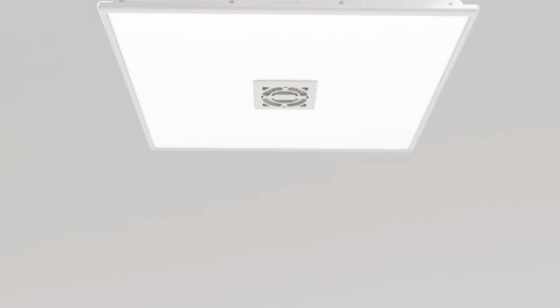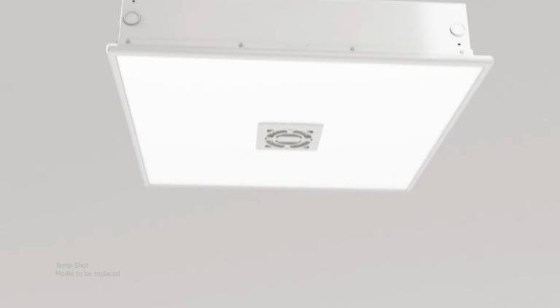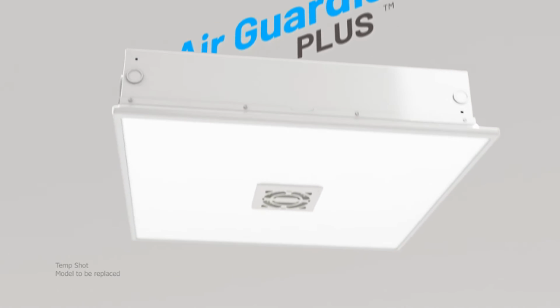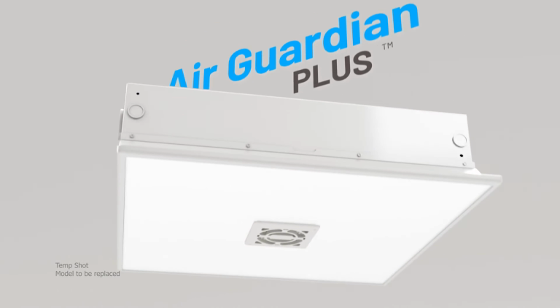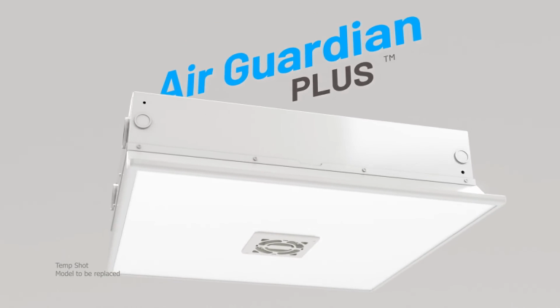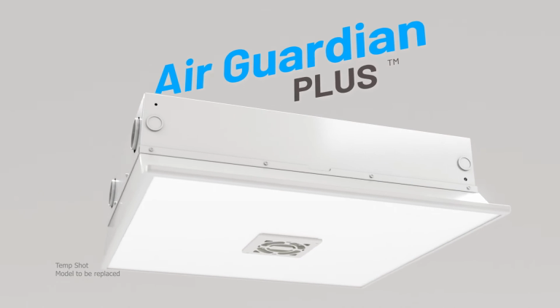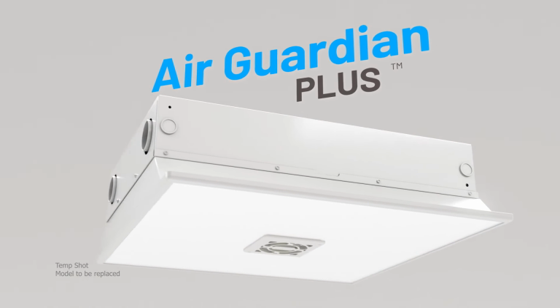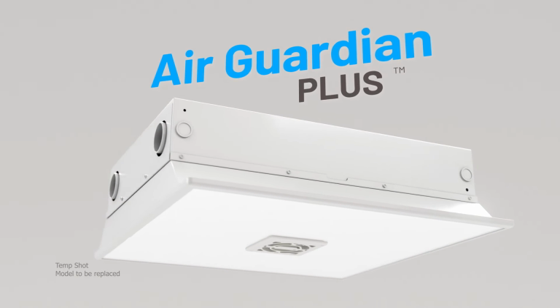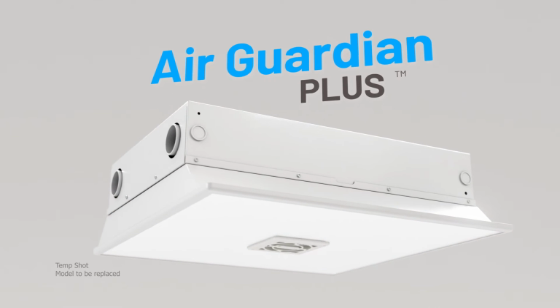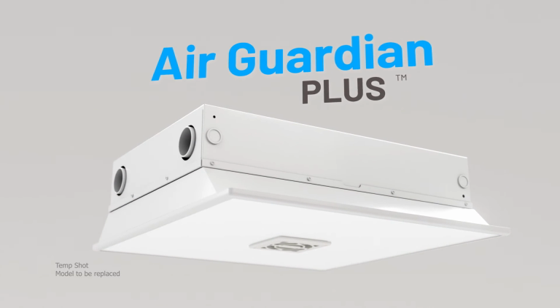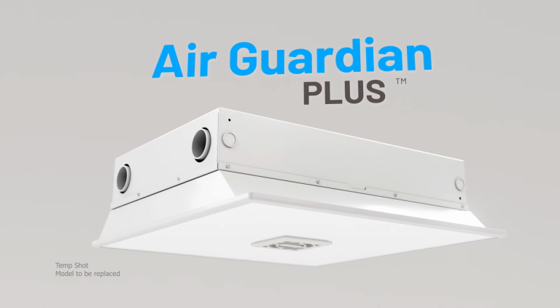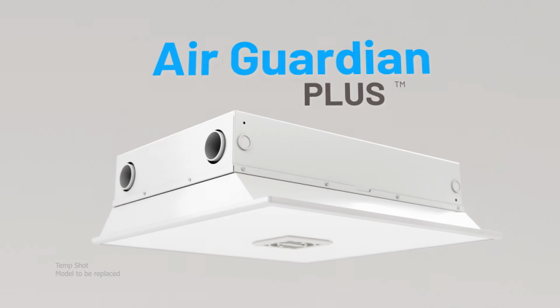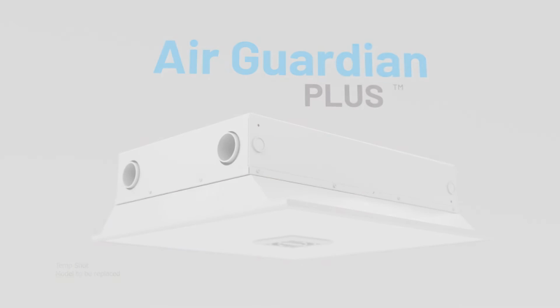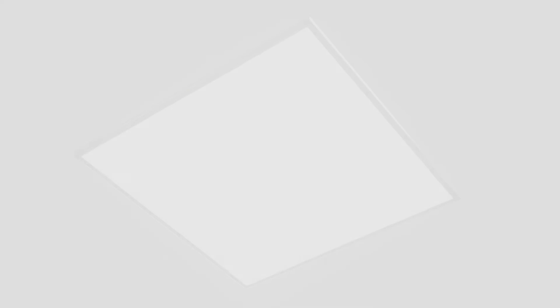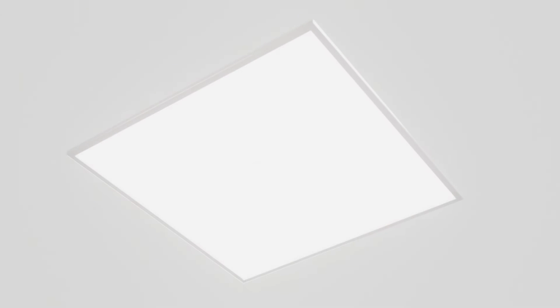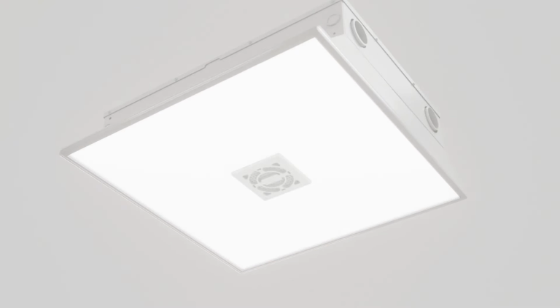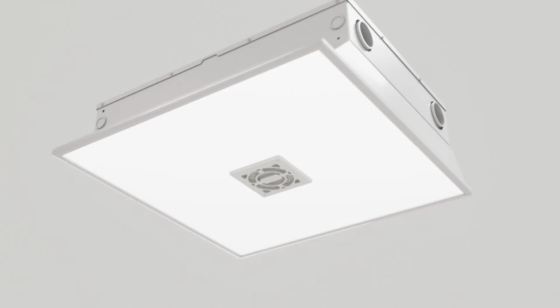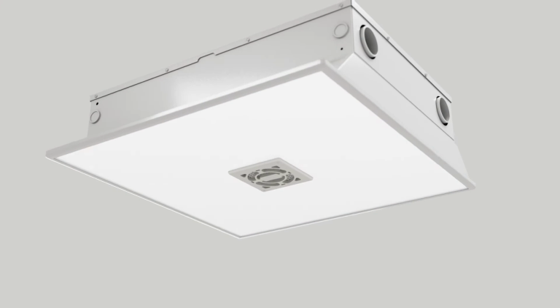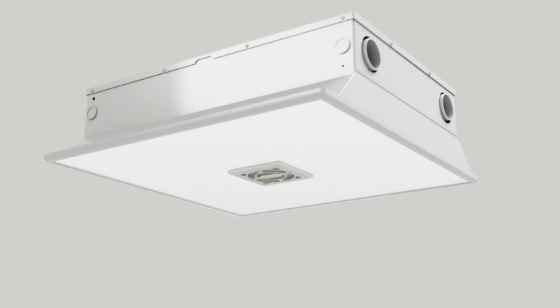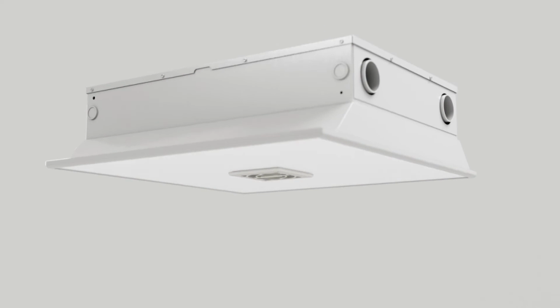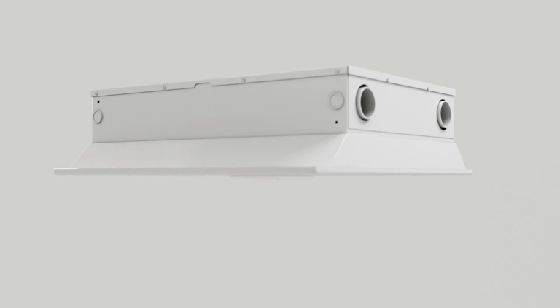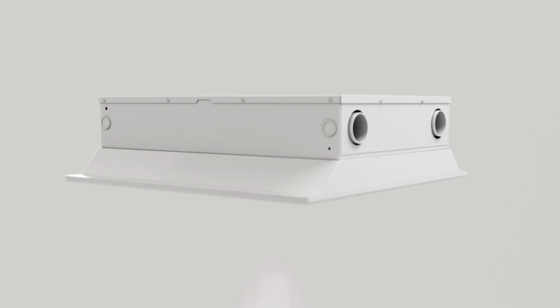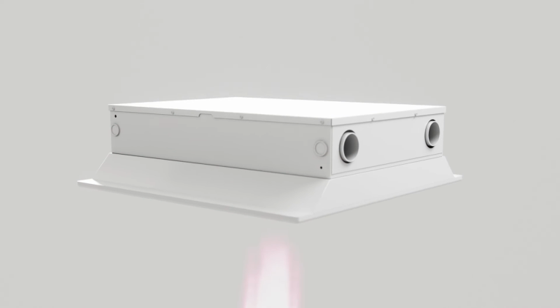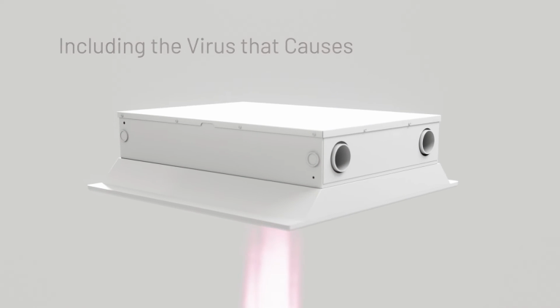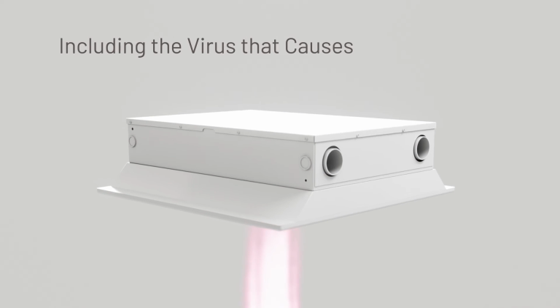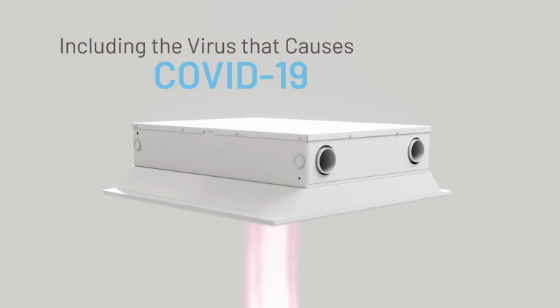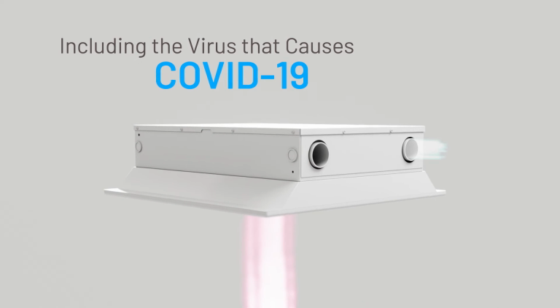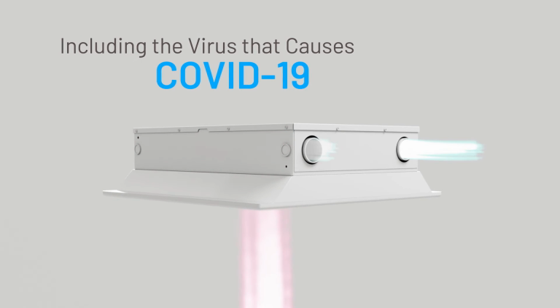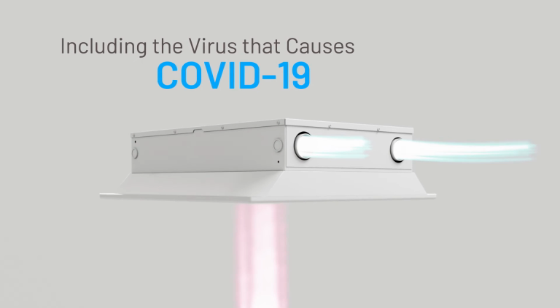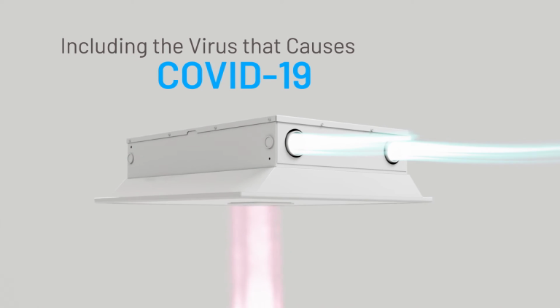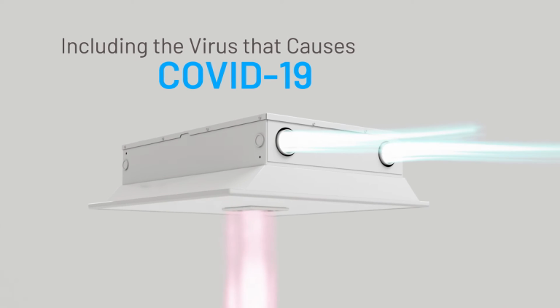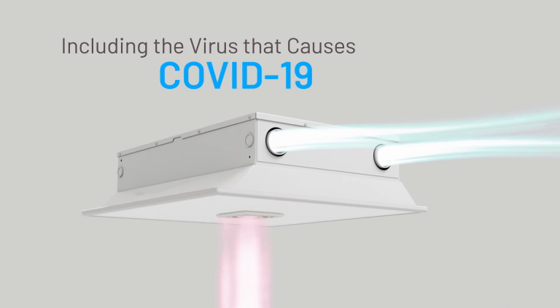For airborne pathogens, AlumaPure's patented Air Guardian Plus is your most effective solution. It combines clean white technology and the Air Guardian, a disinfection chamber that eradicates airborne pathogens including the virus that causes COVID-19.